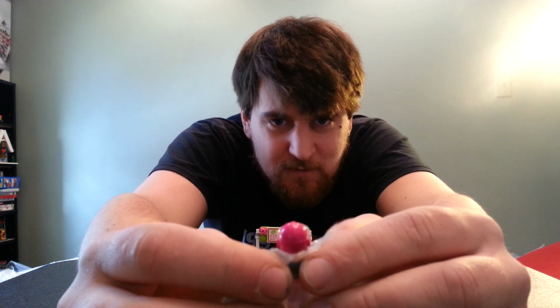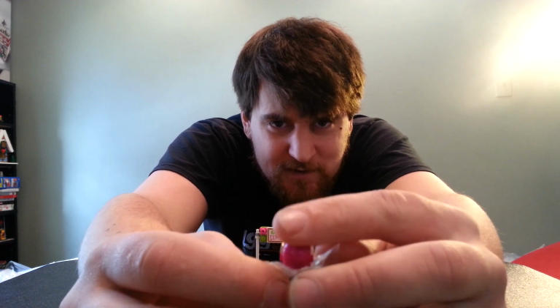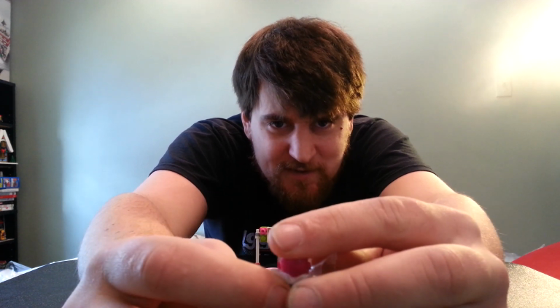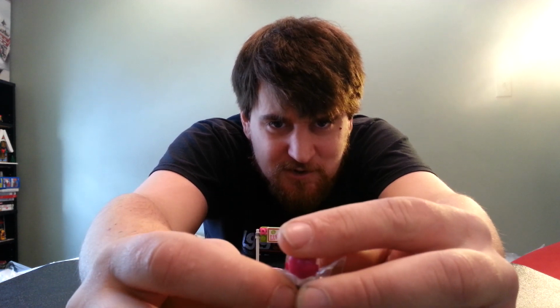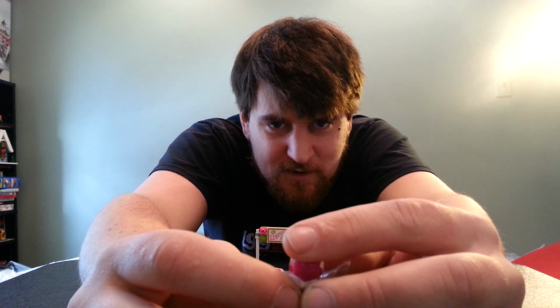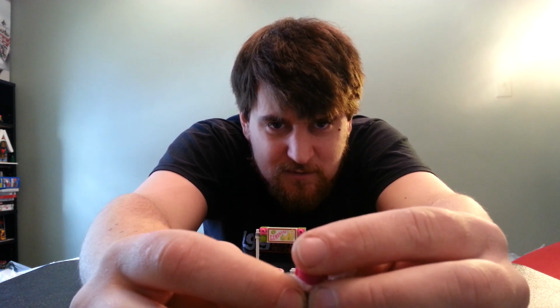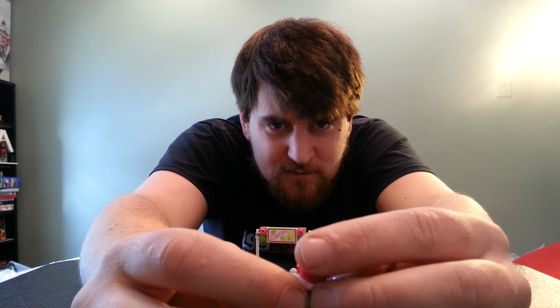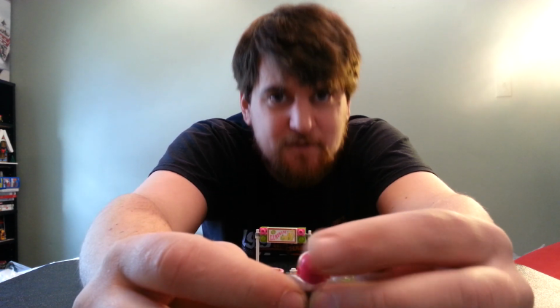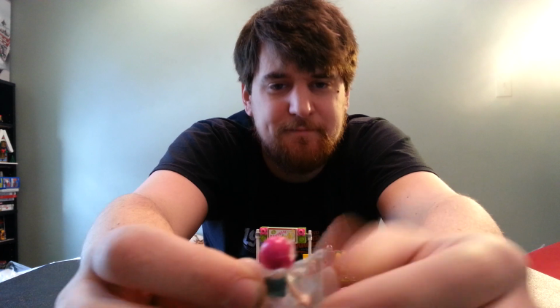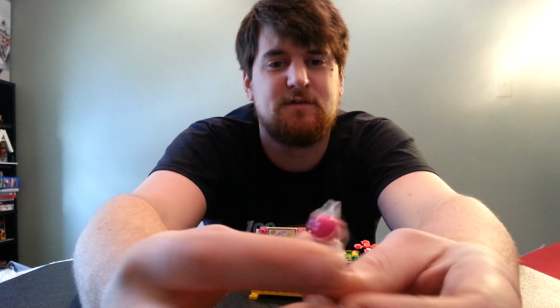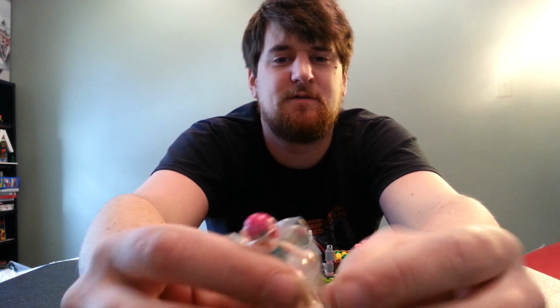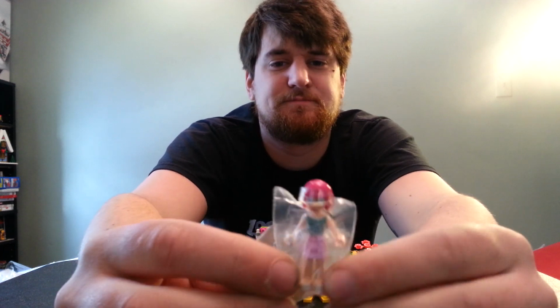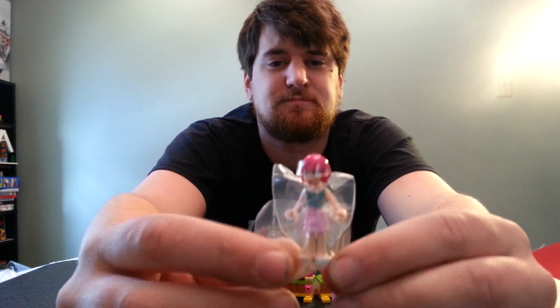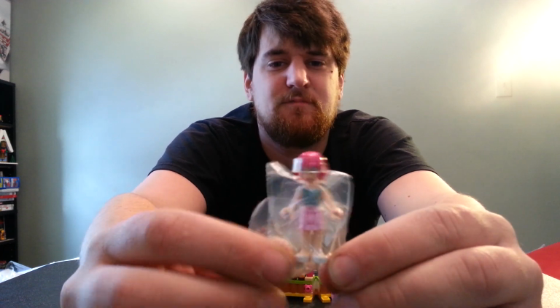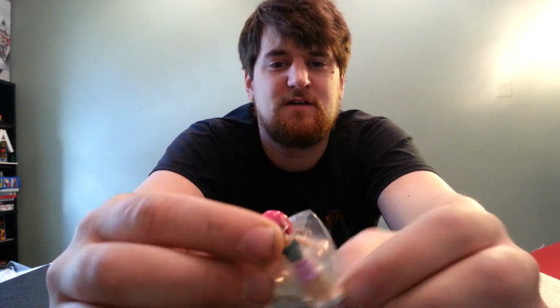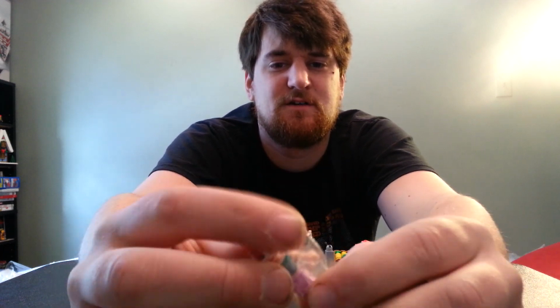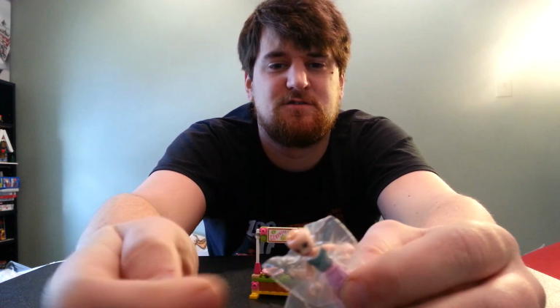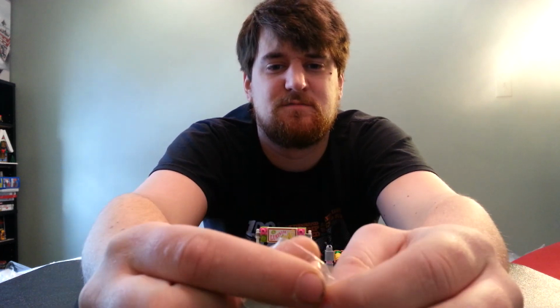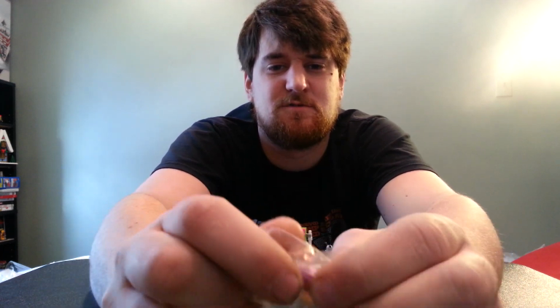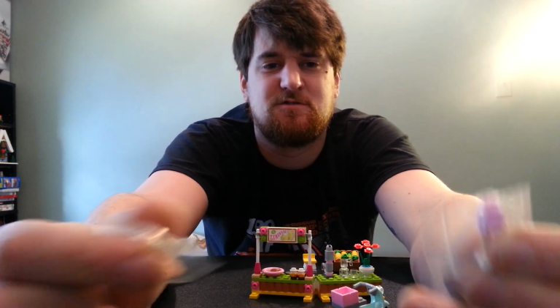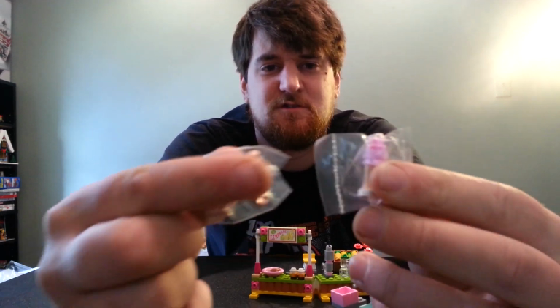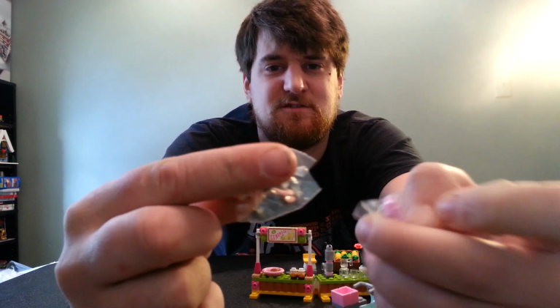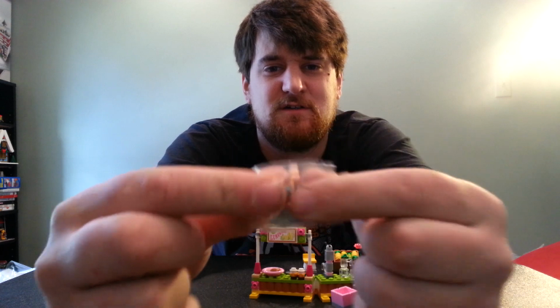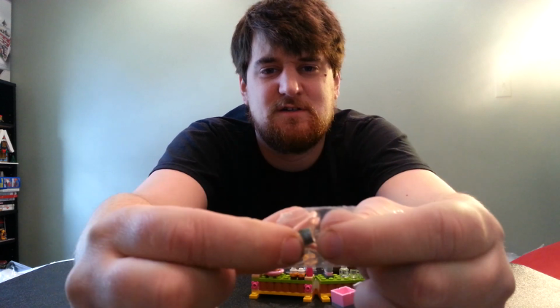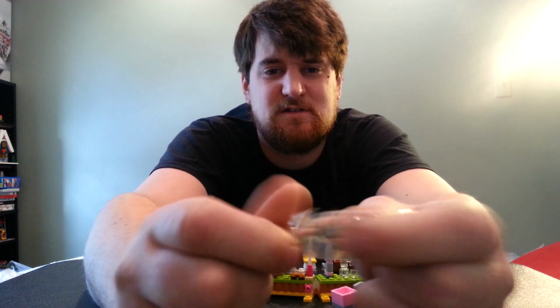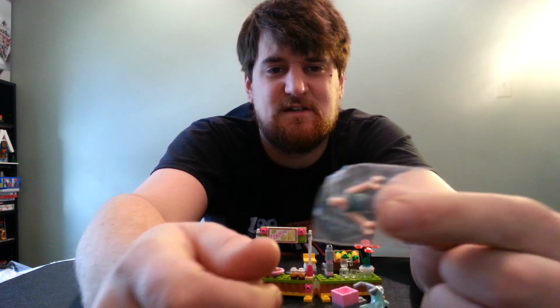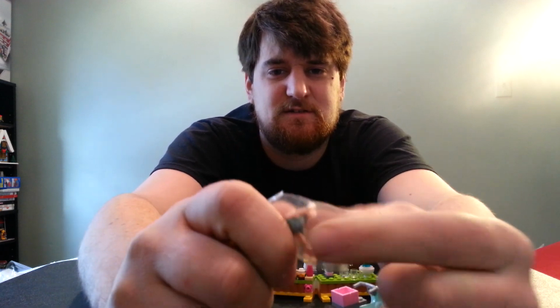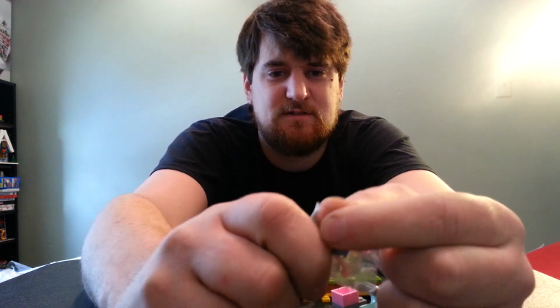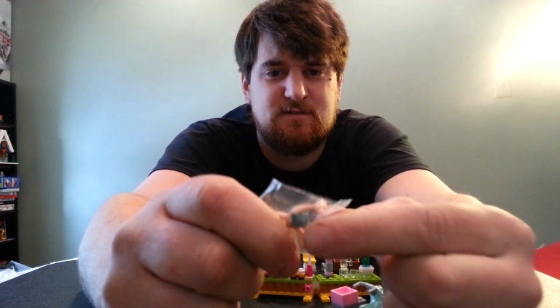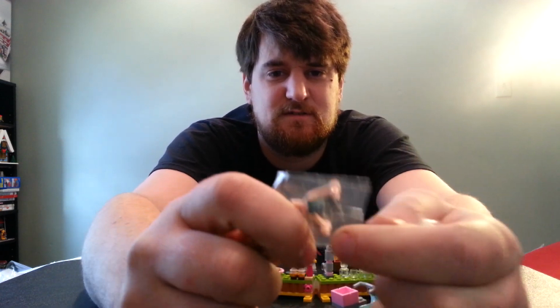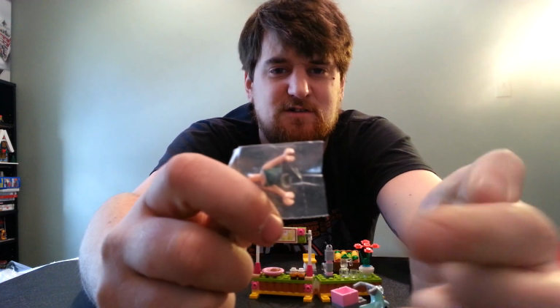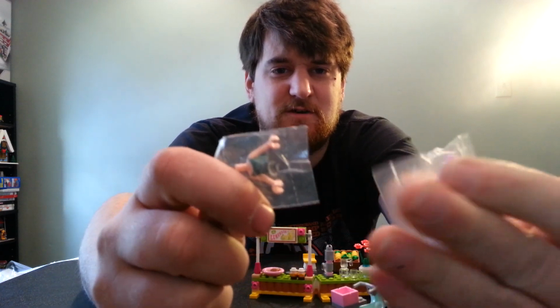Why couldn't they make that visor go all the way down? I don't get it. Anyway, she's — the torso and stuff are still in the plastic, so I can sell it that way.